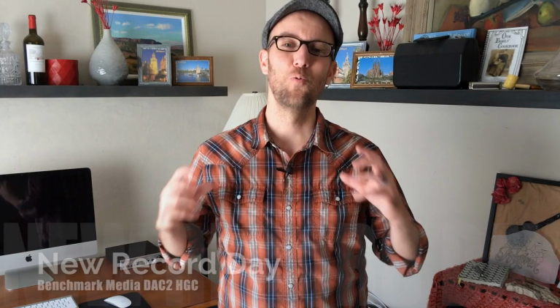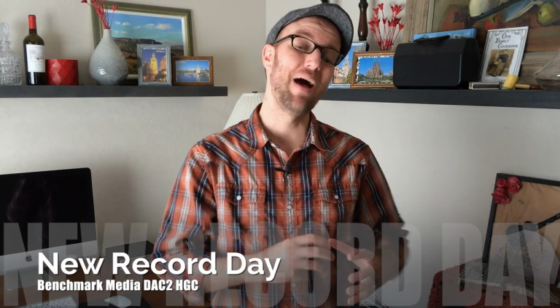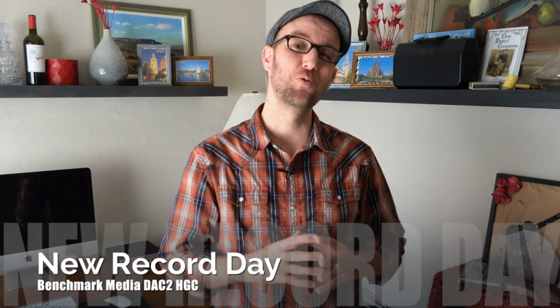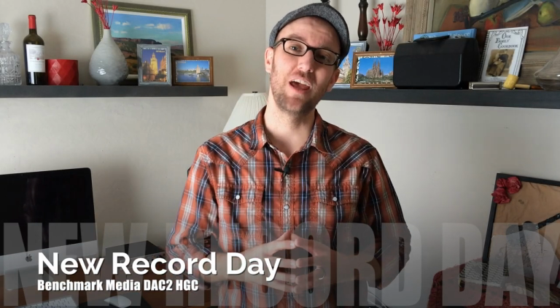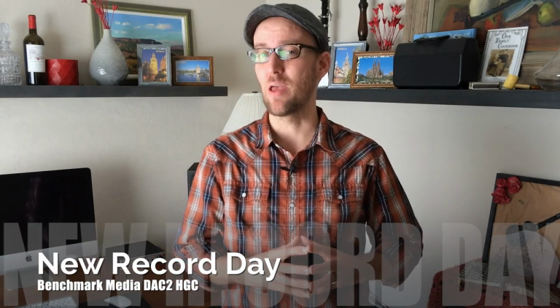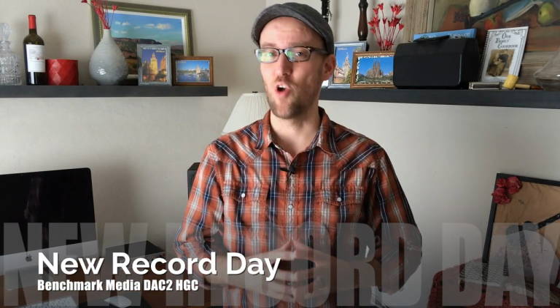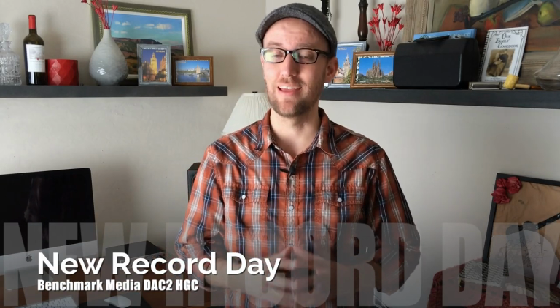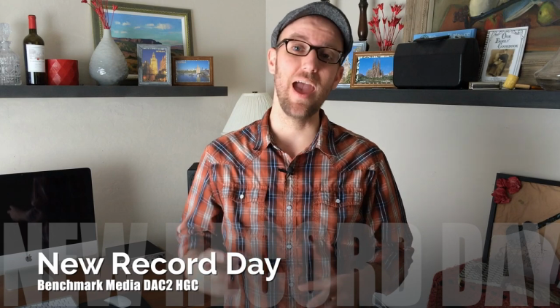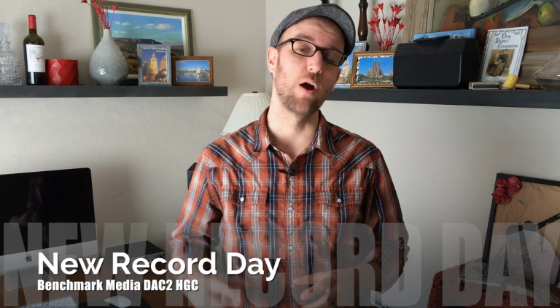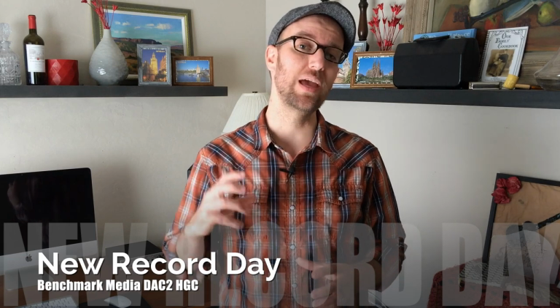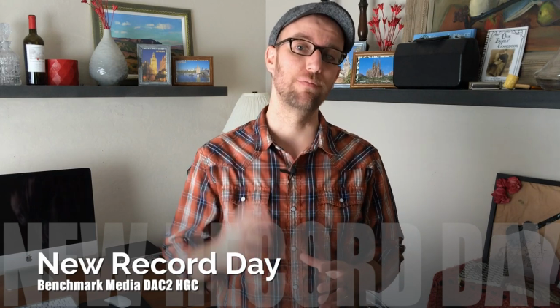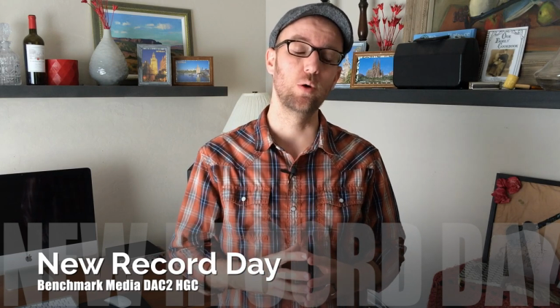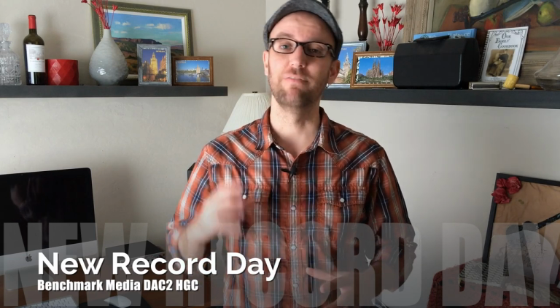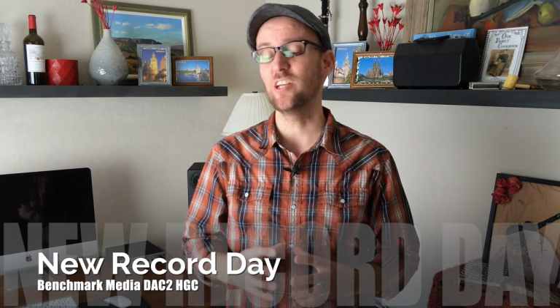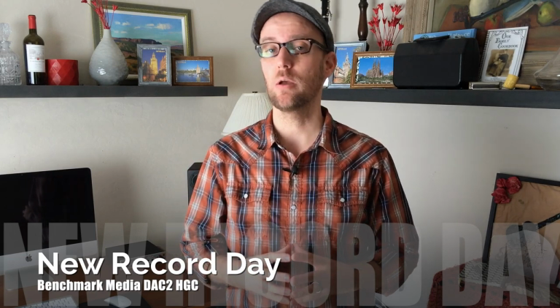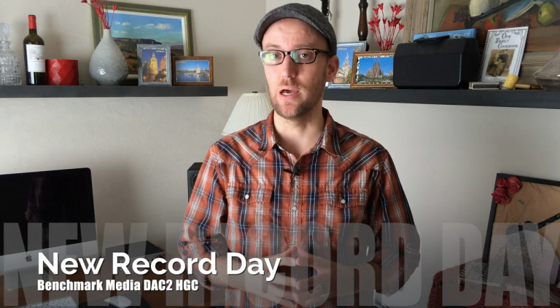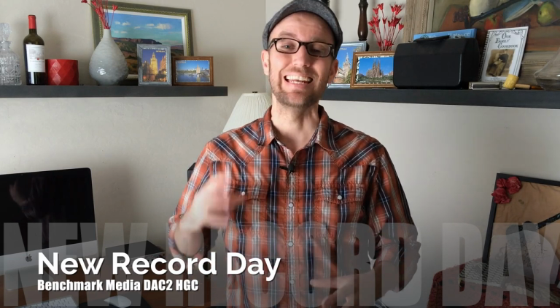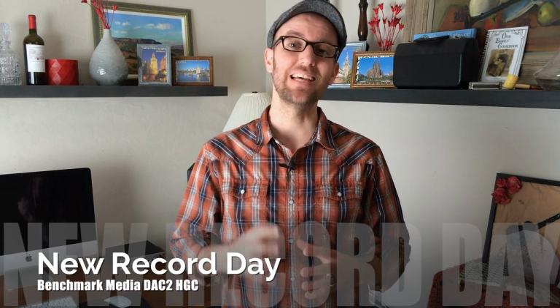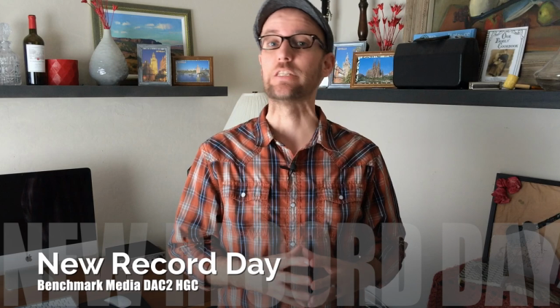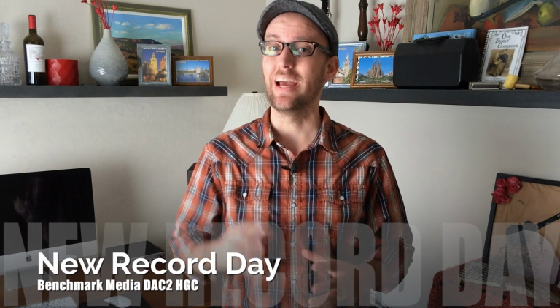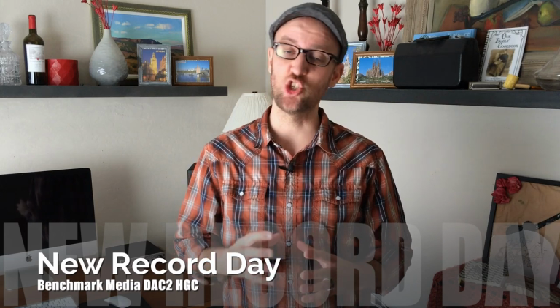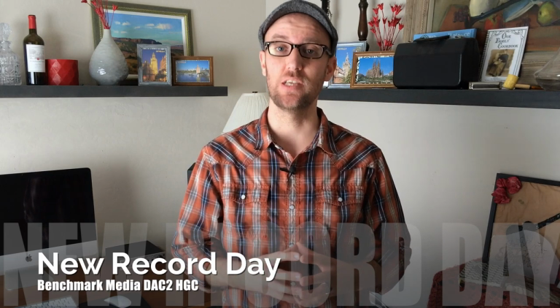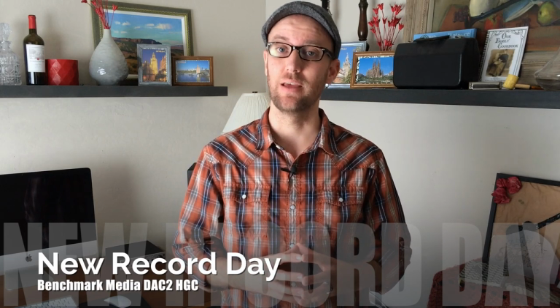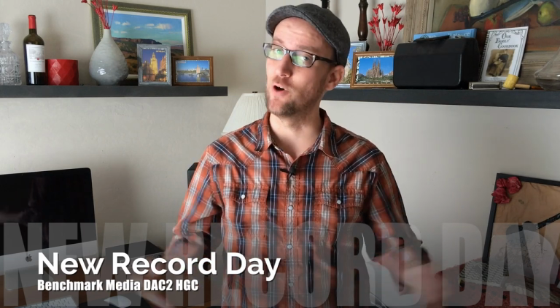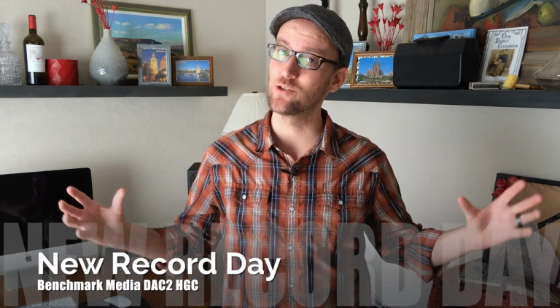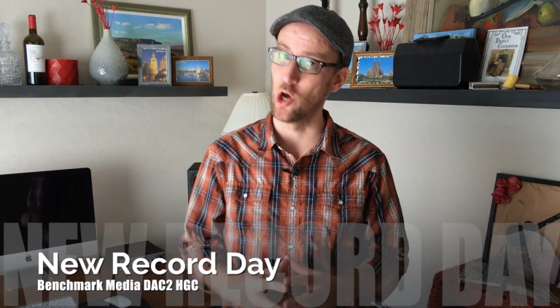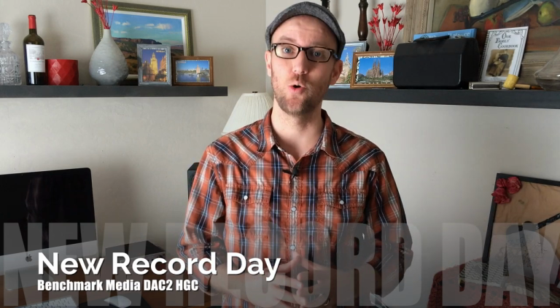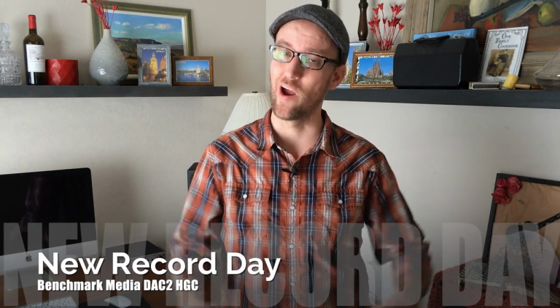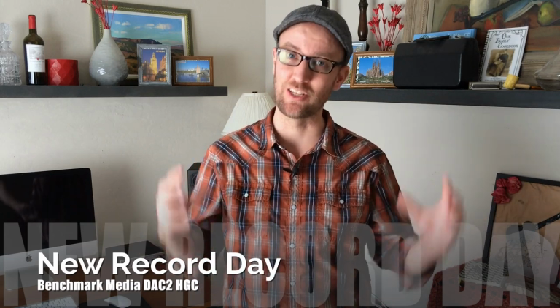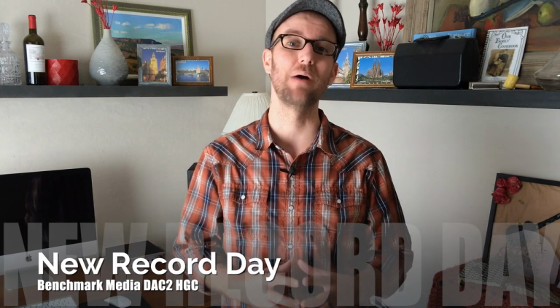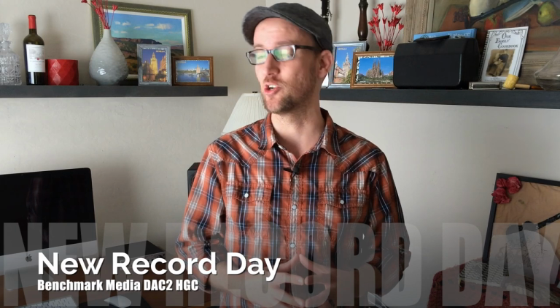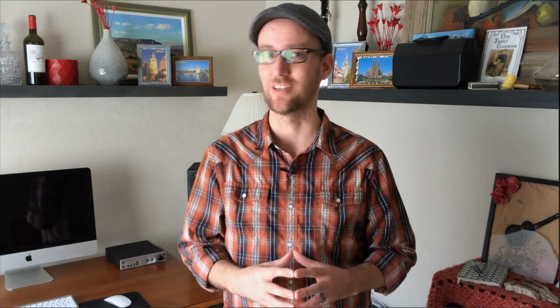Welcome back to New Record Day. My name is Ron and today we are doing a review of the Benchmark Media DAC2 HGC. And folks, no joke, we are going to be talking about digital music today.